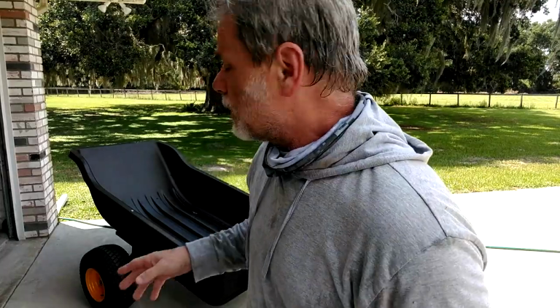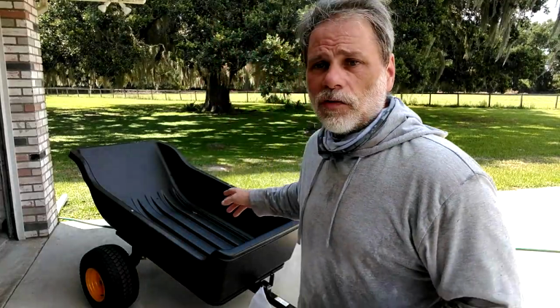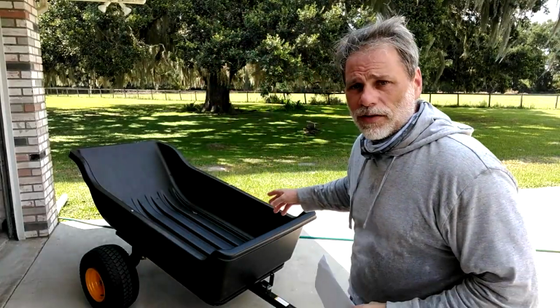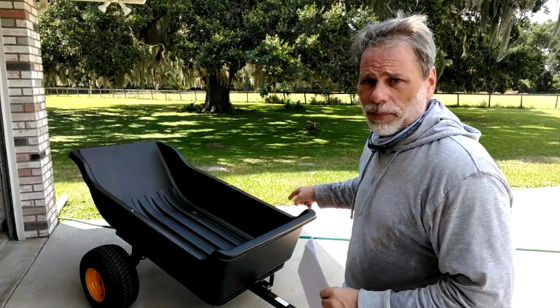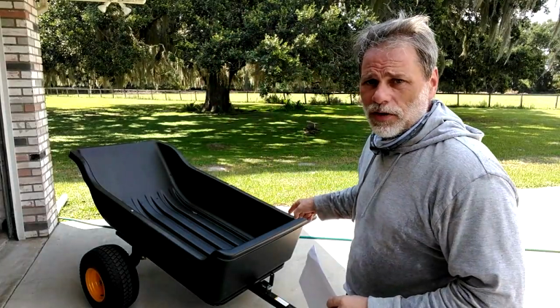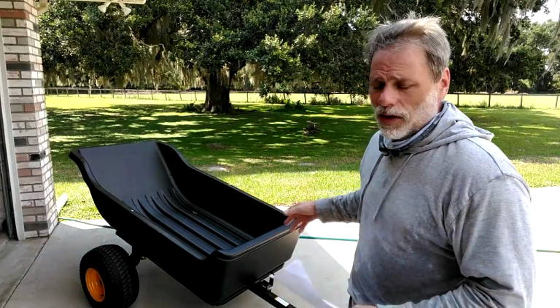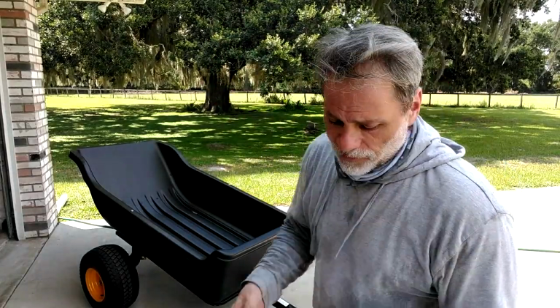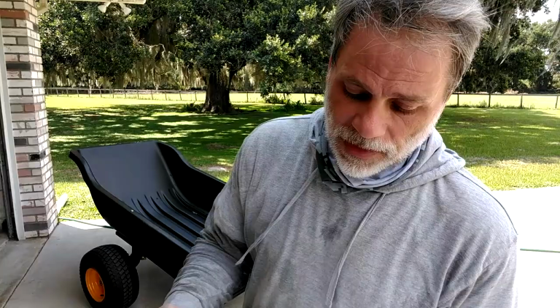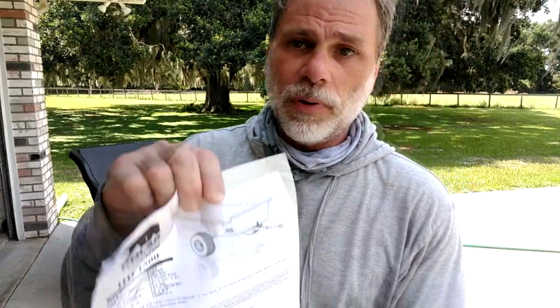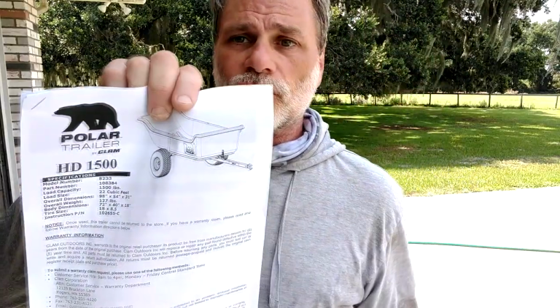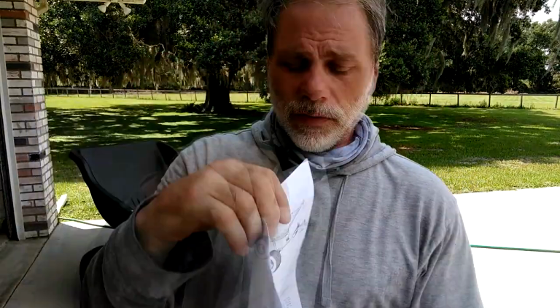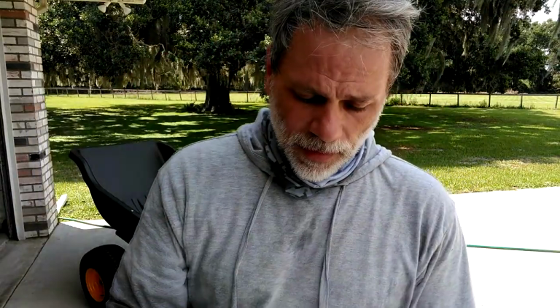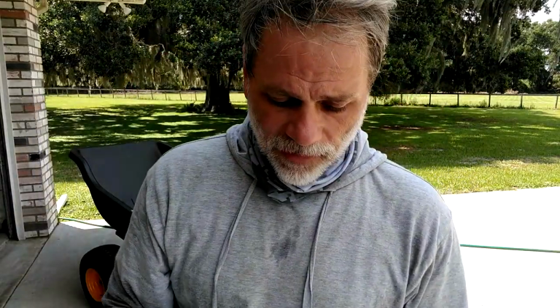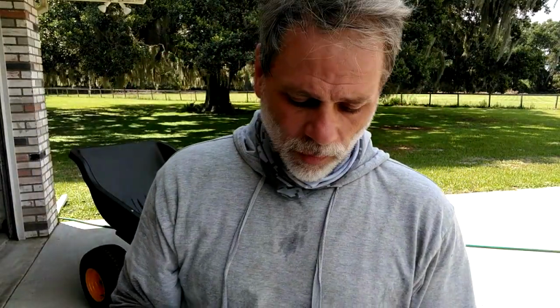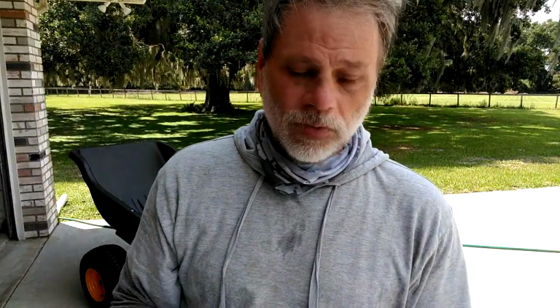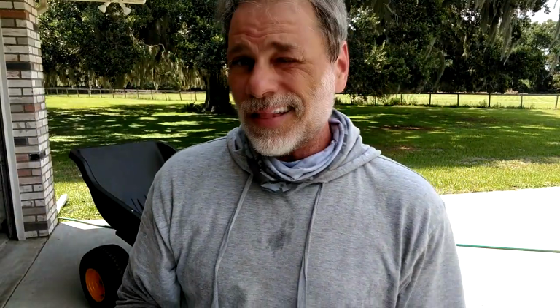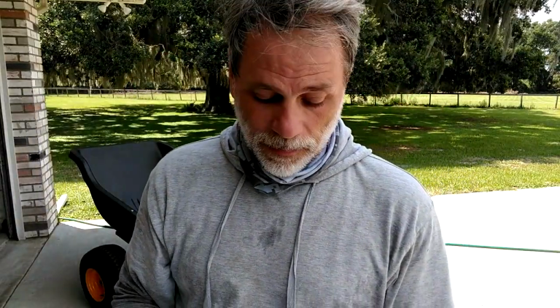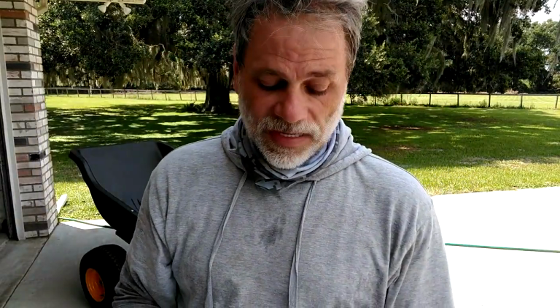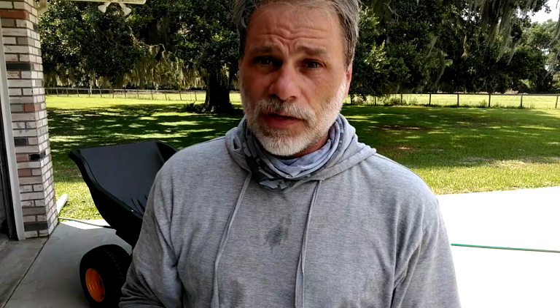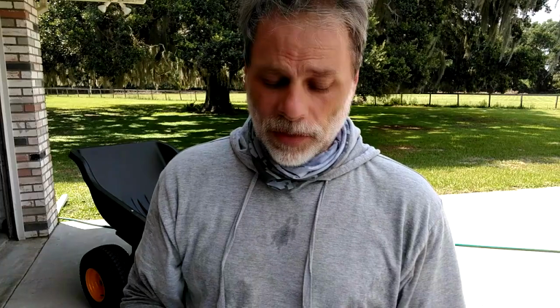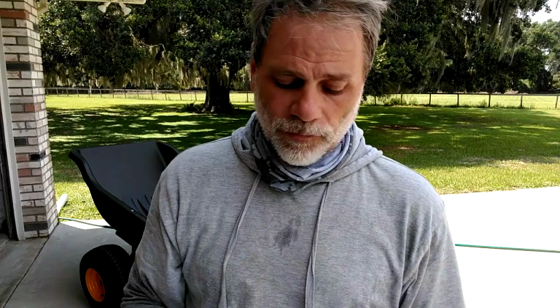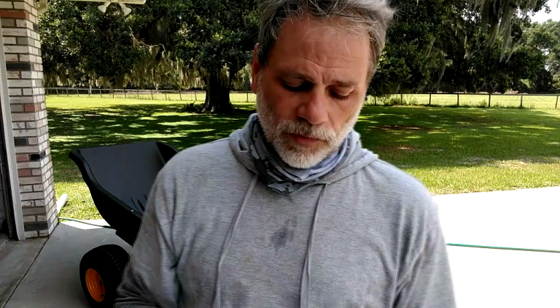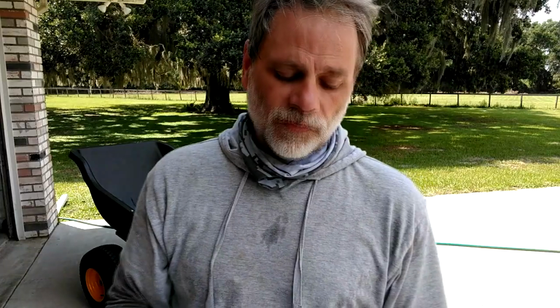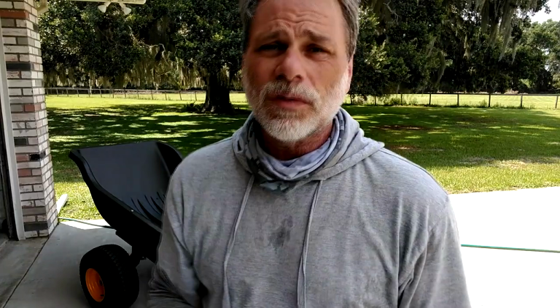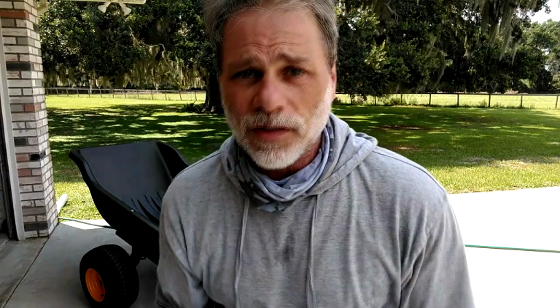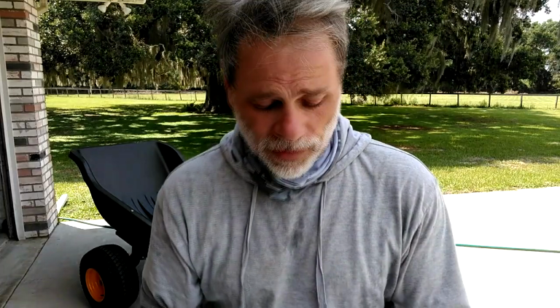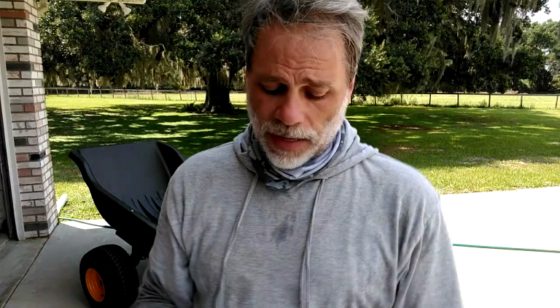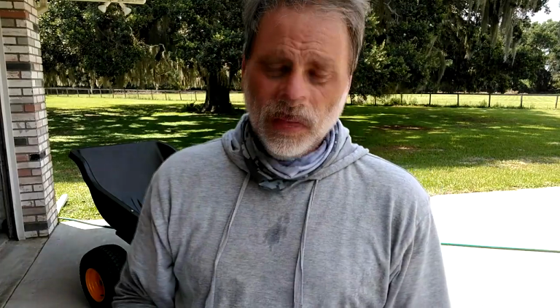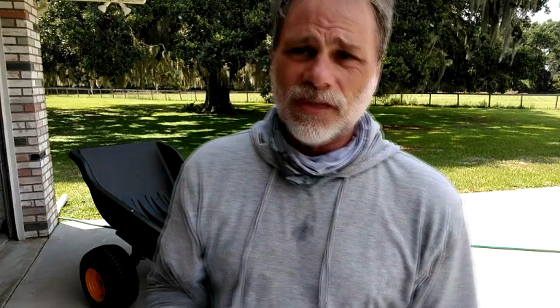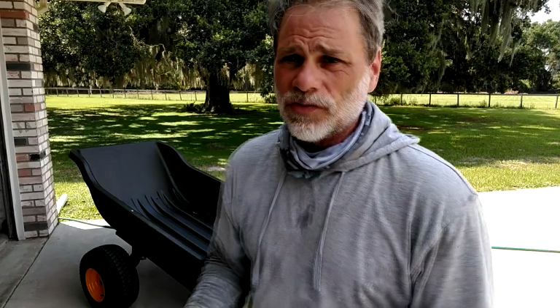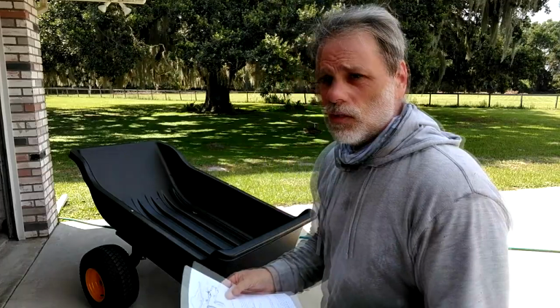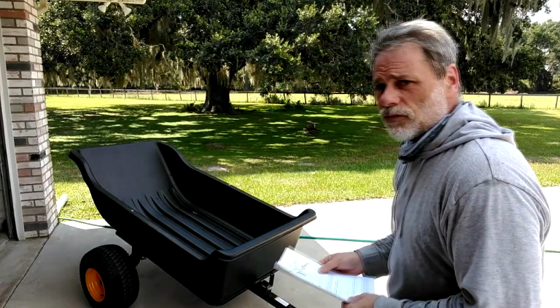This video is going to be about this cart behind me. This is the Polar Trailer by Clam — the HD 1500. The 1500 stands for the load capacity of 1500 pounds, and it is 22 cubic feet.